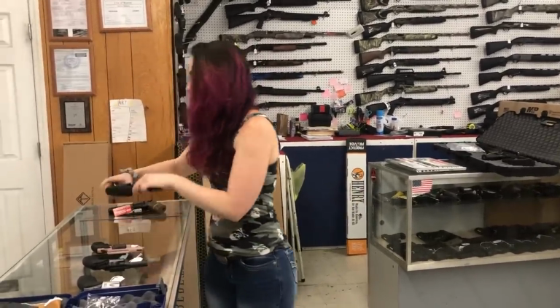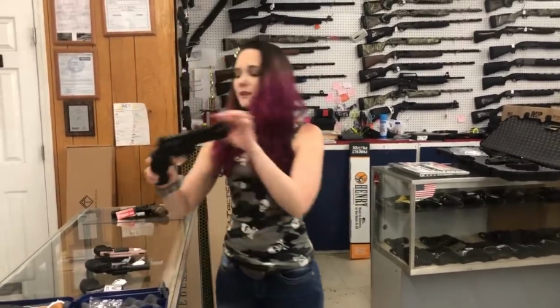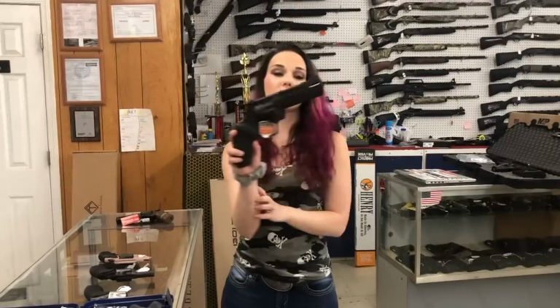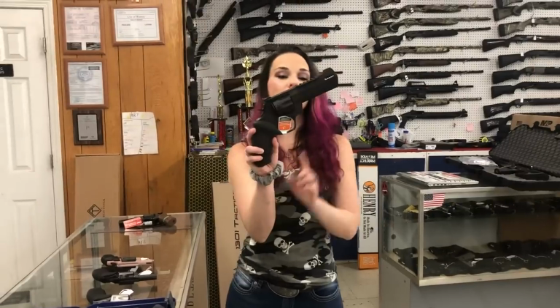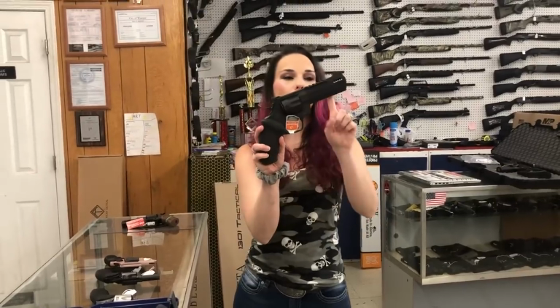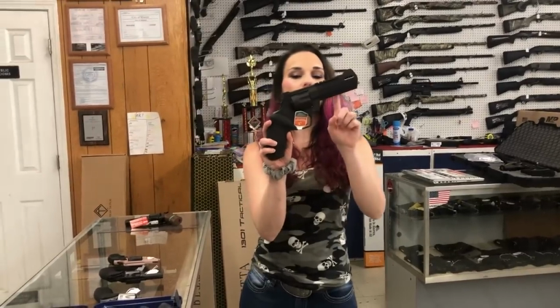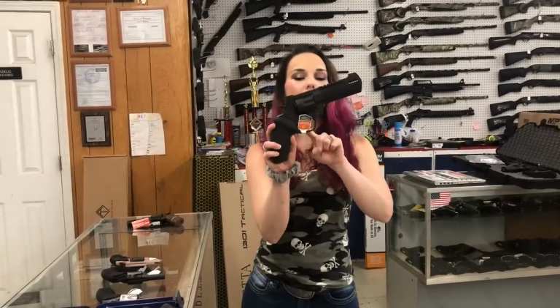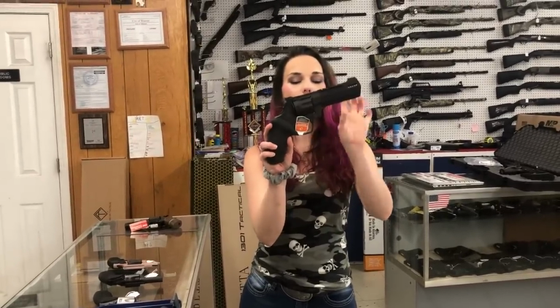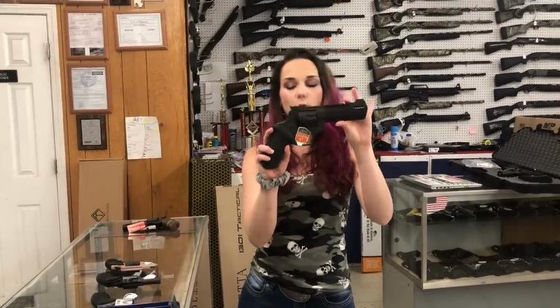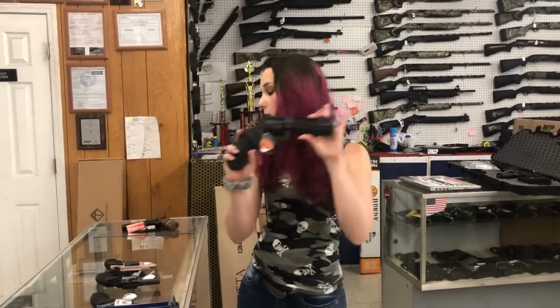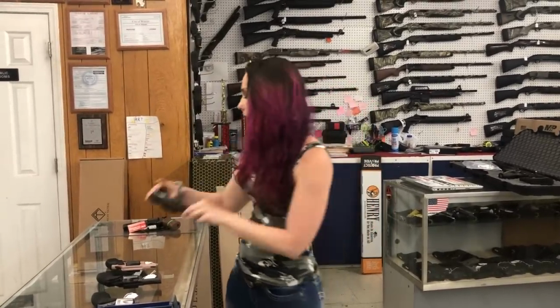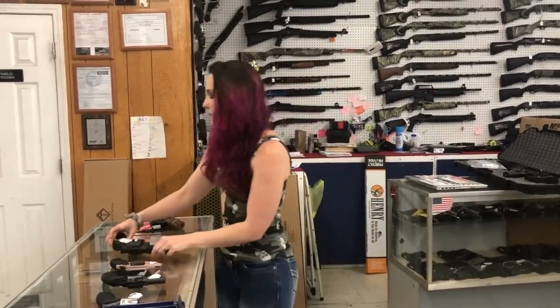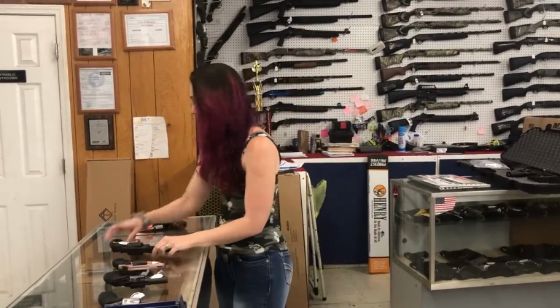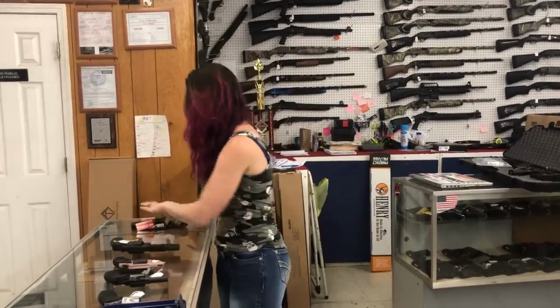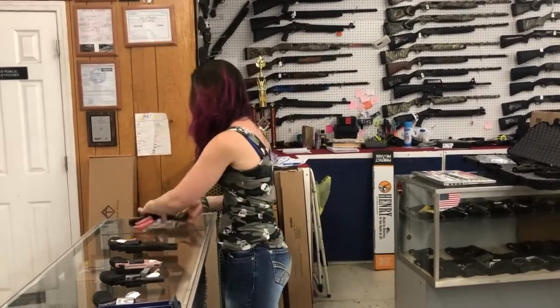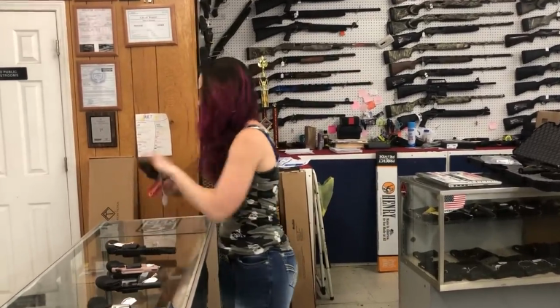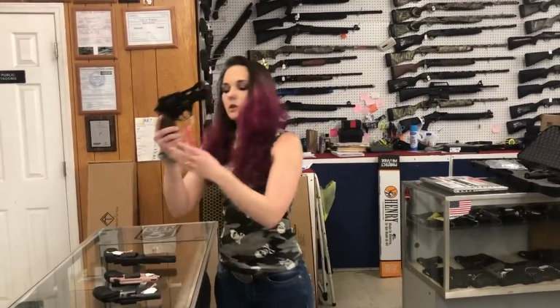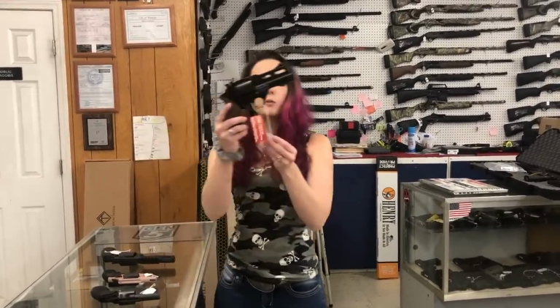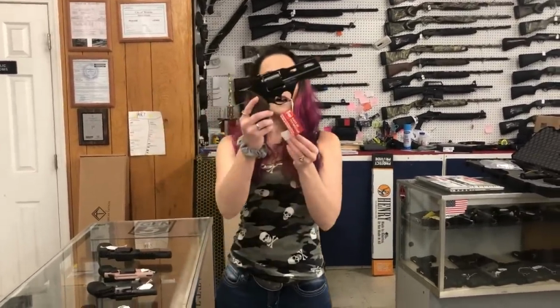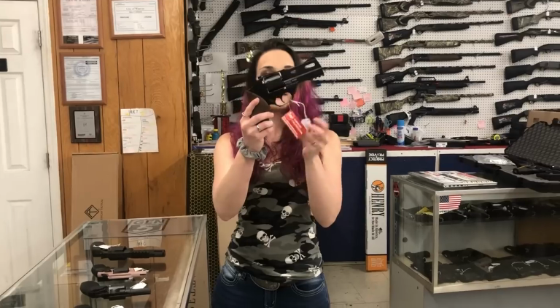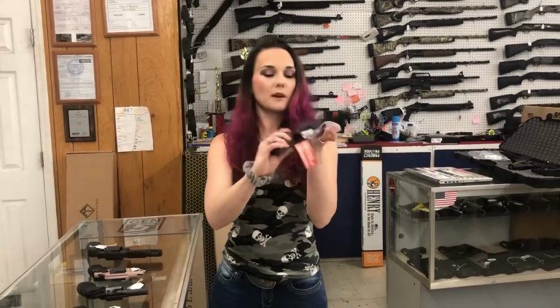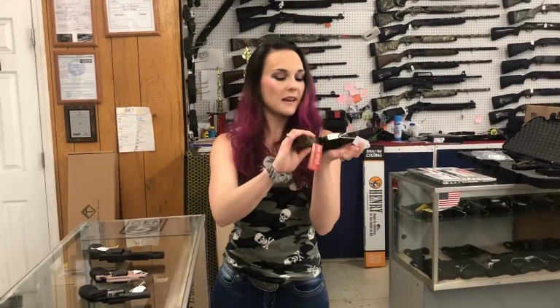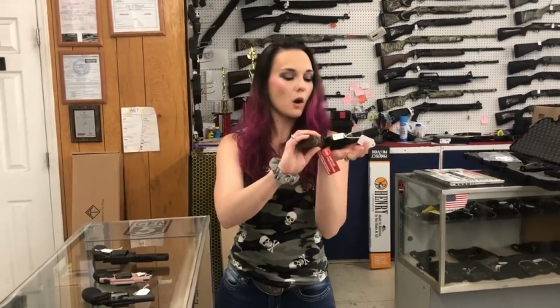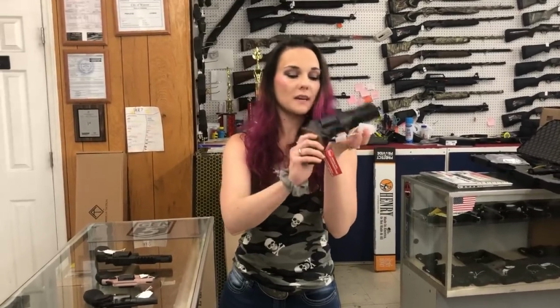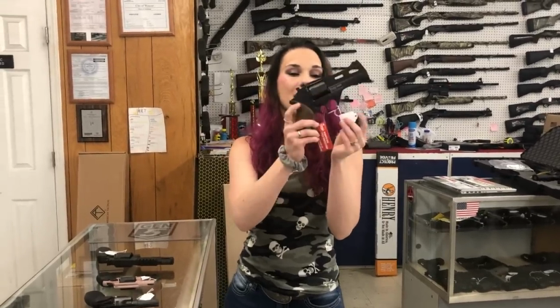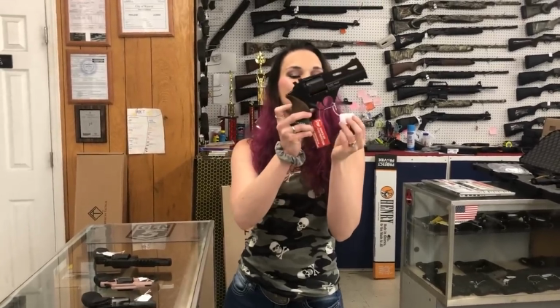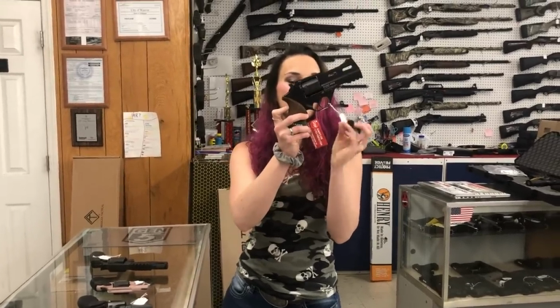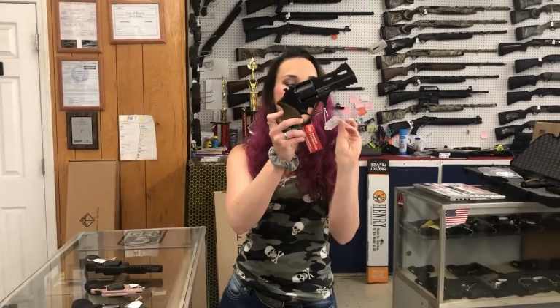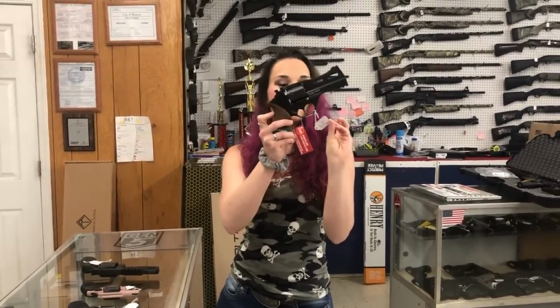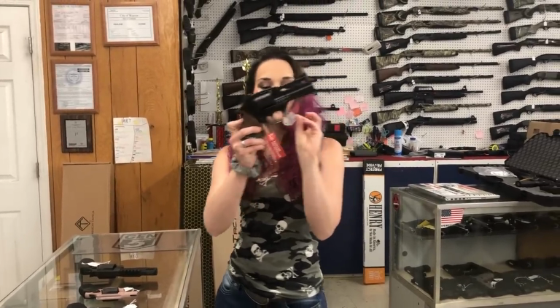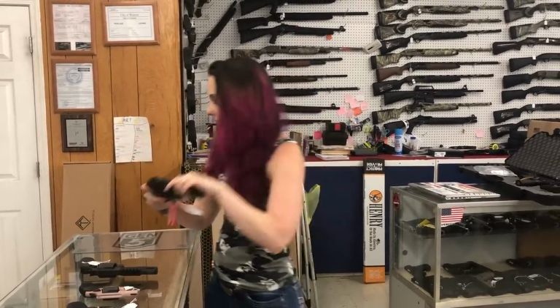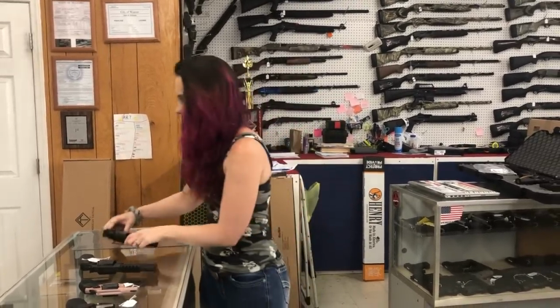Taurus Raging Hunter — I've got the 357 and the 44 Magnums in stock, they are $745. Chiappa Rhino — this is going to be your 40 DS in the 357, she's going to be $915.